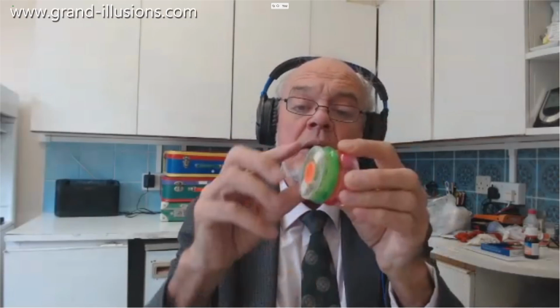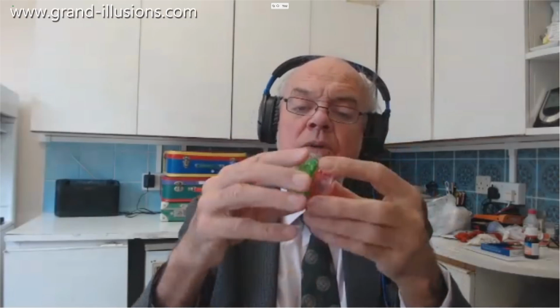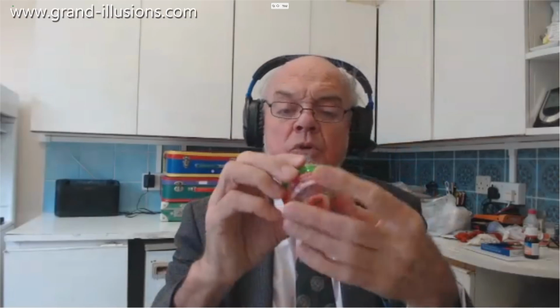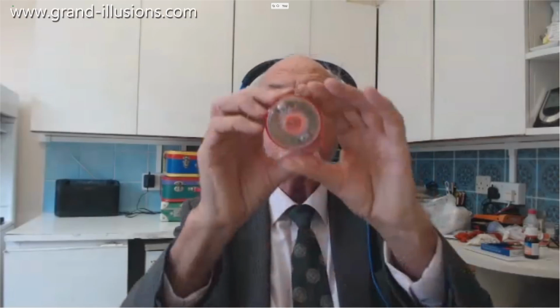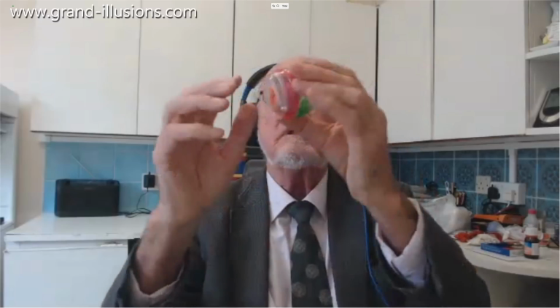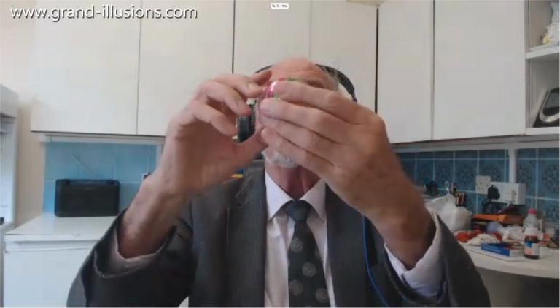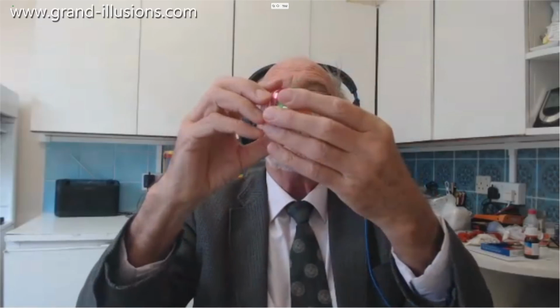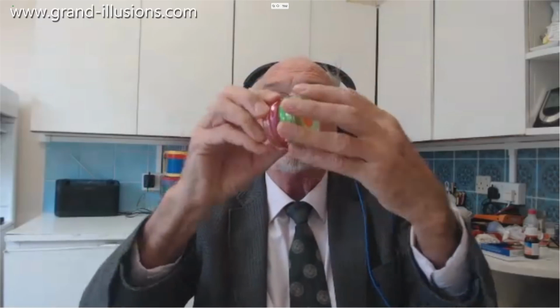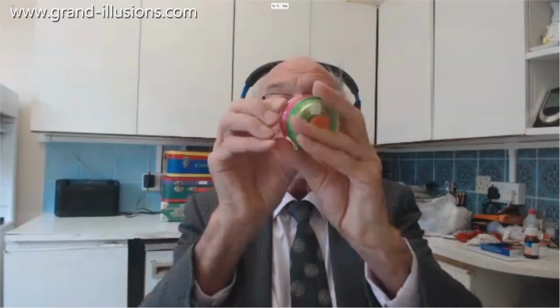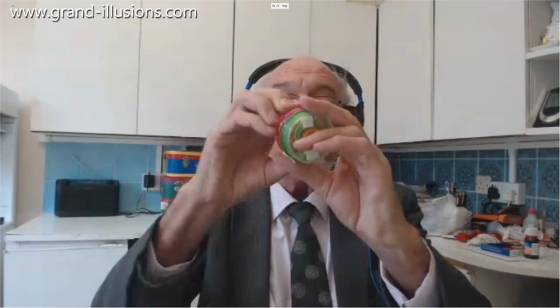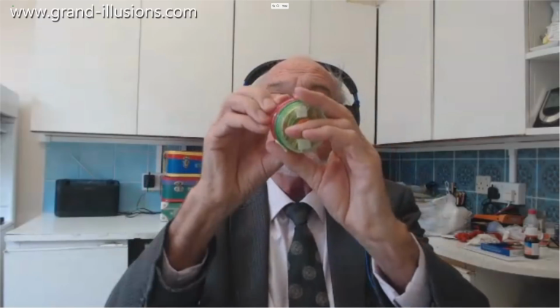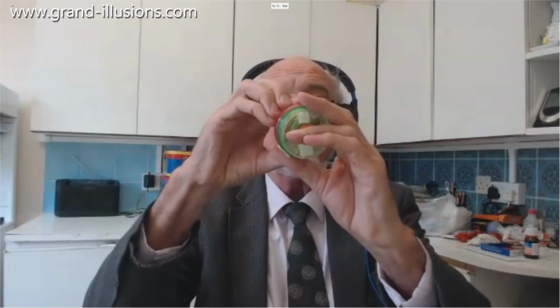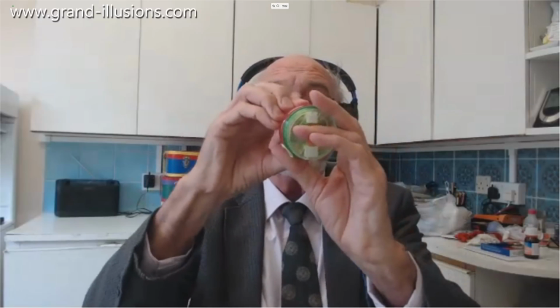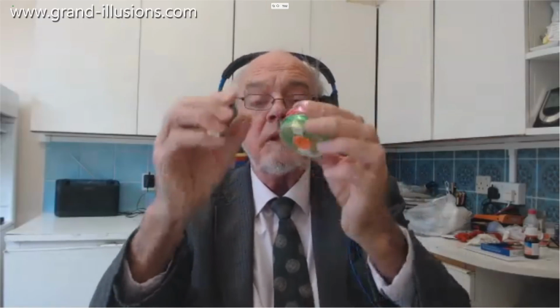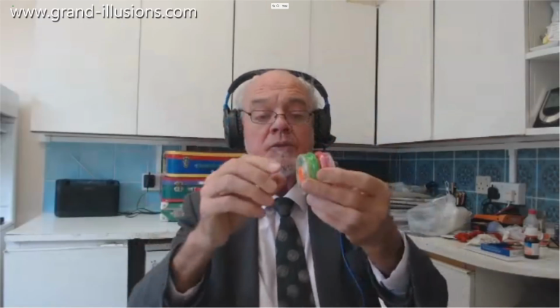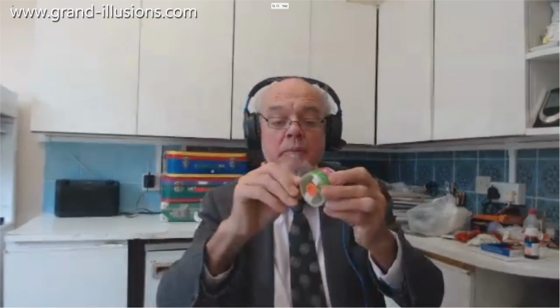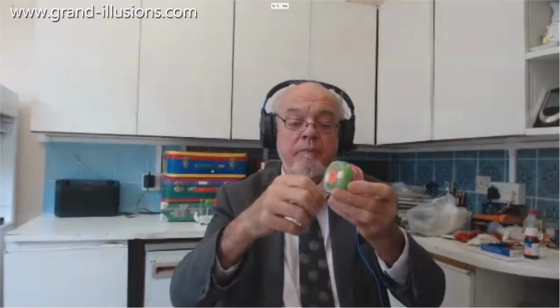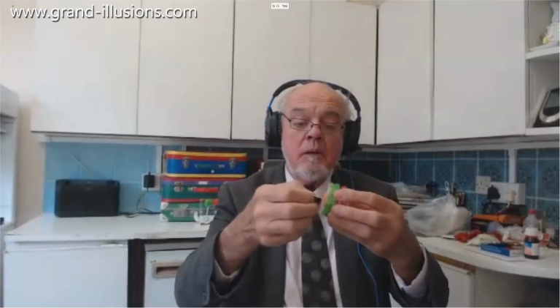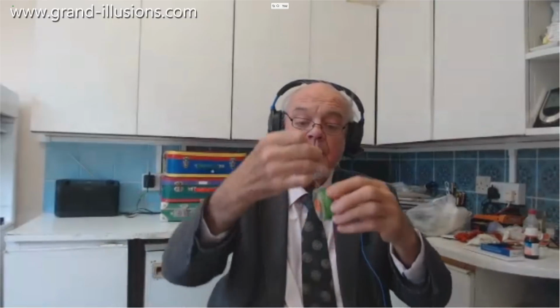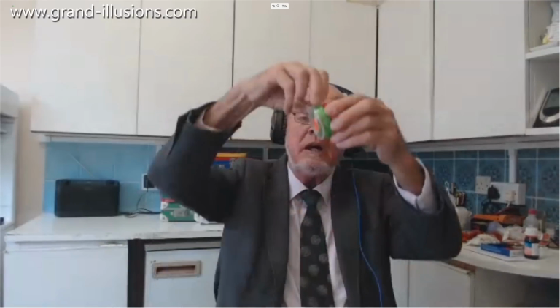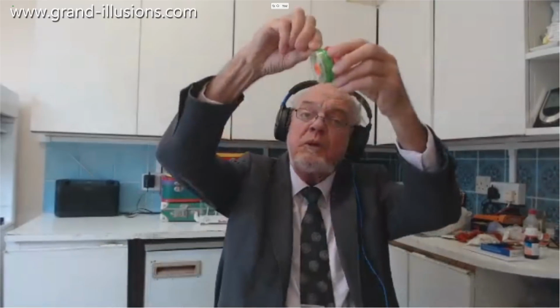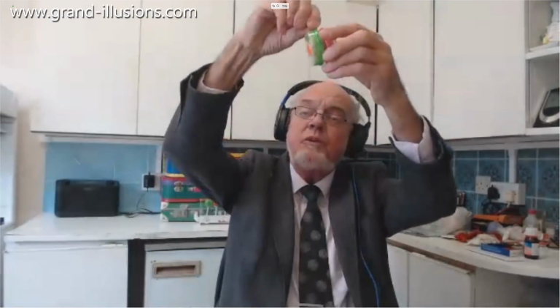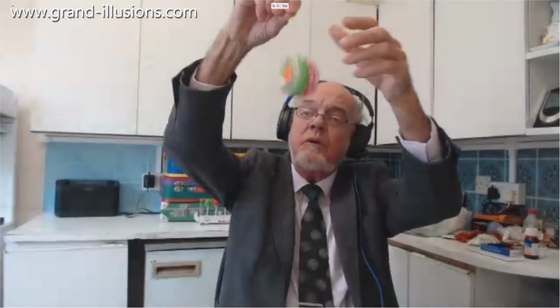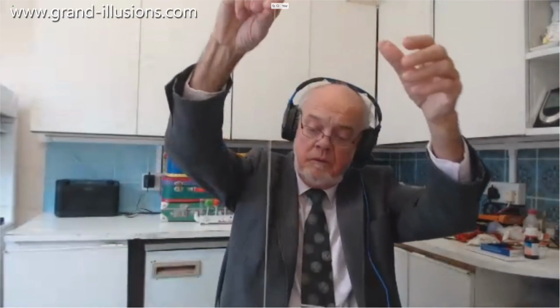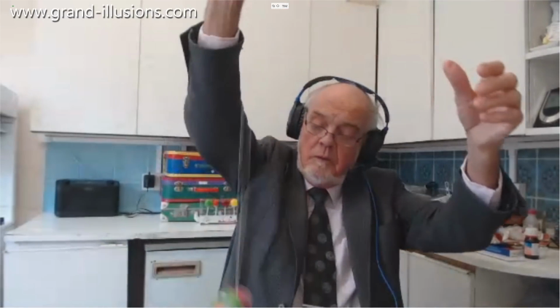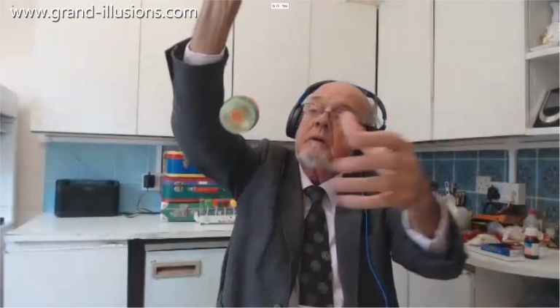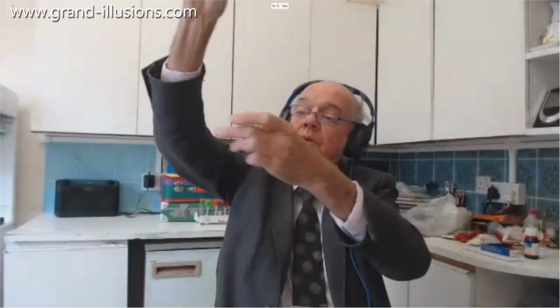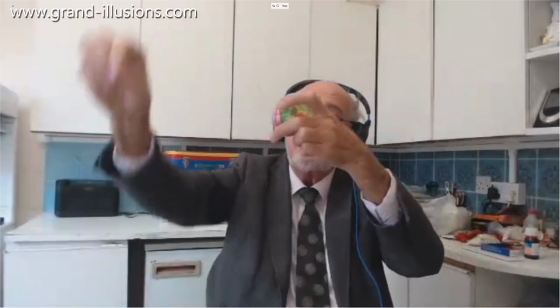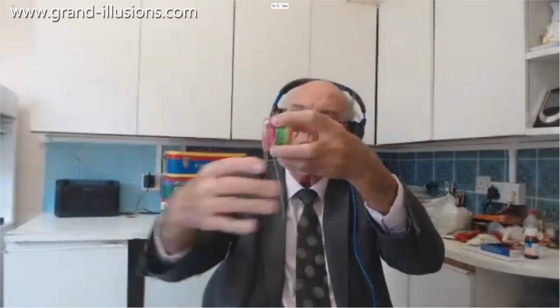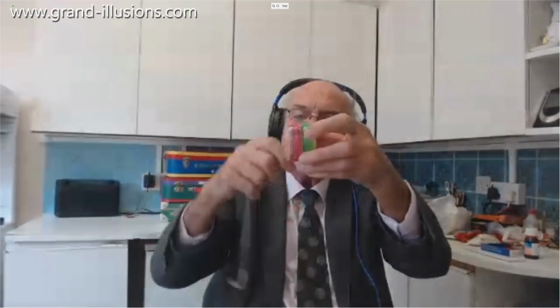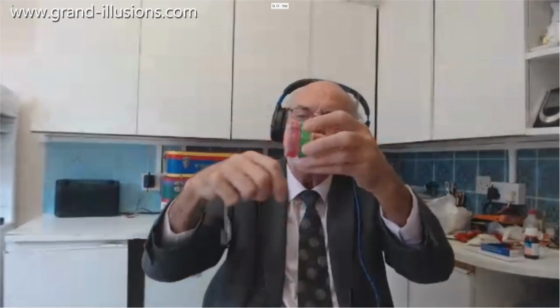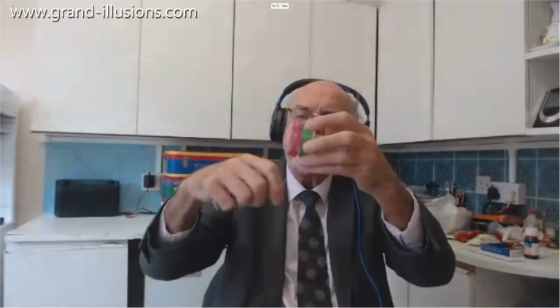It does something extraordinary. Let me just get it to perform for you — I'm going to turn this, stand back a bit, and we'll see if I can get it to... it should be an ordinary yo-yo. And yes, it's an ordinary yo-yo — it doesn't come back, it's not so good as all that.